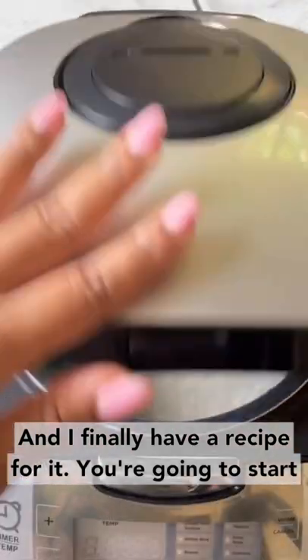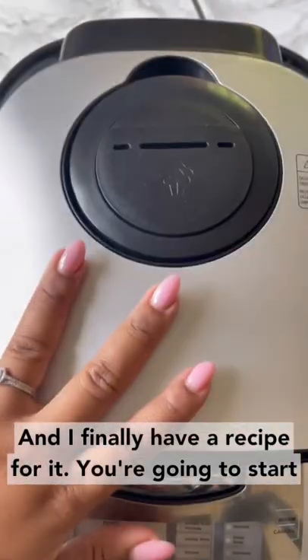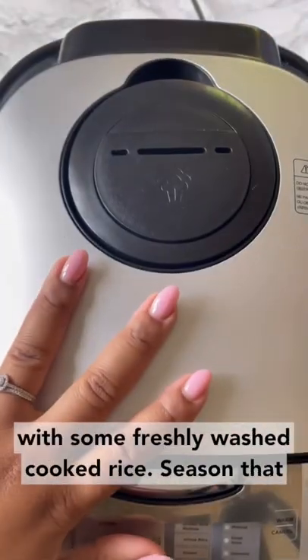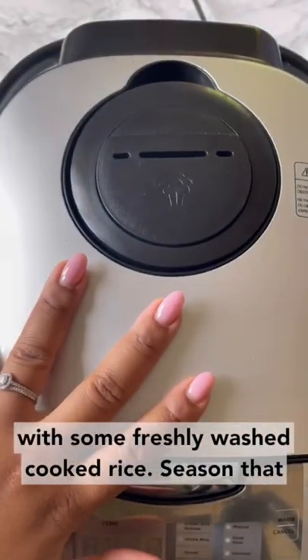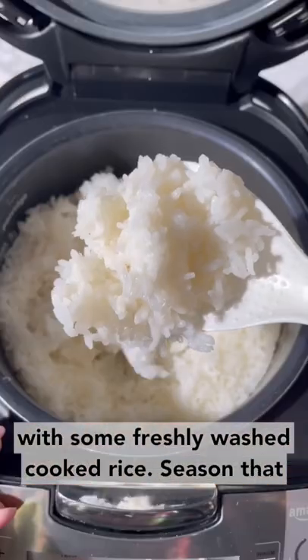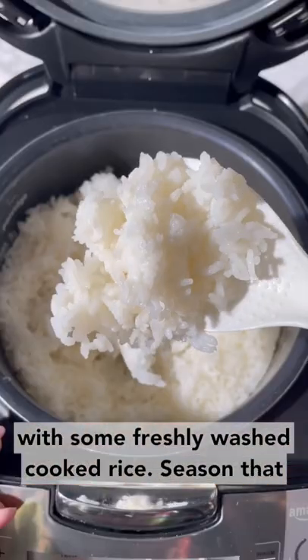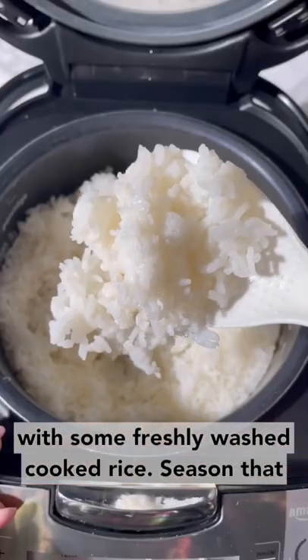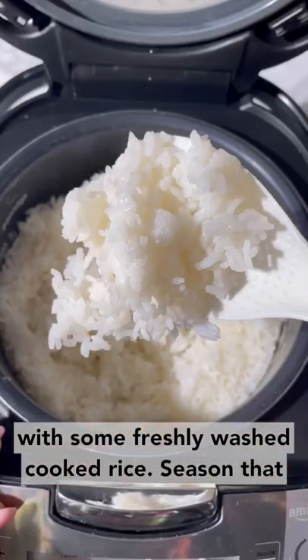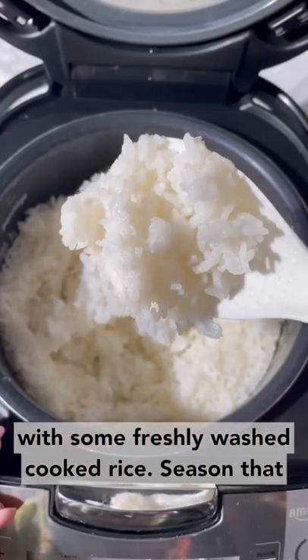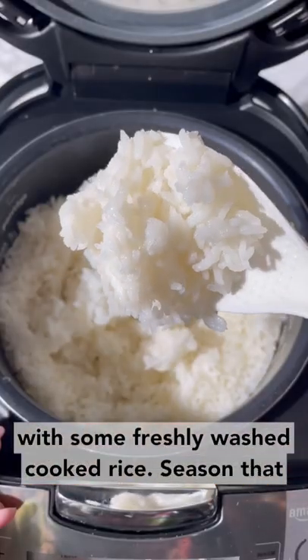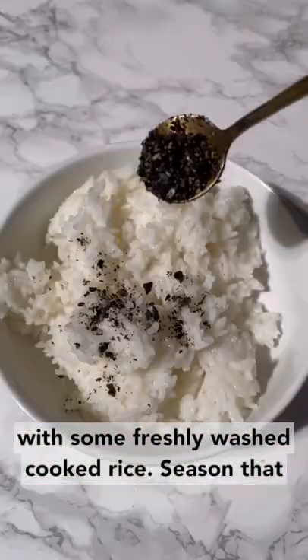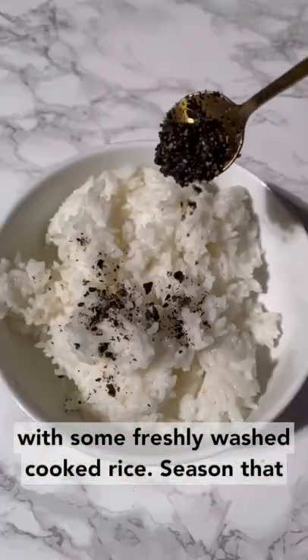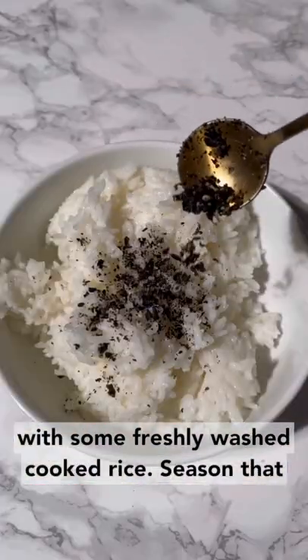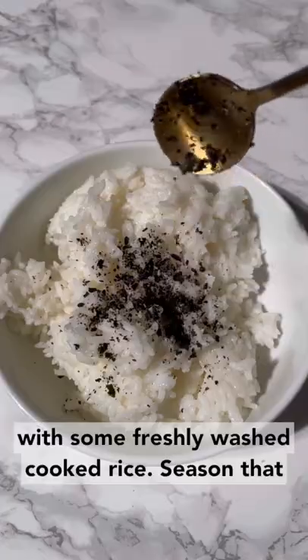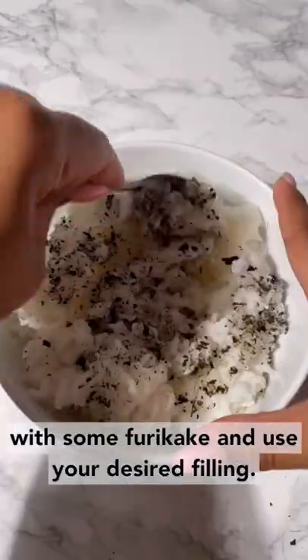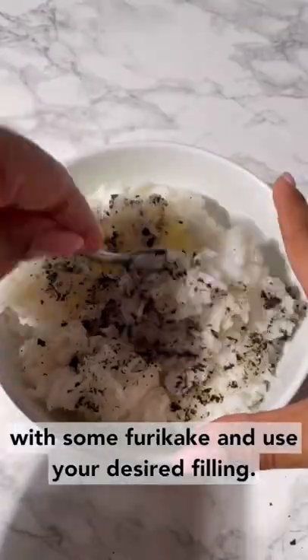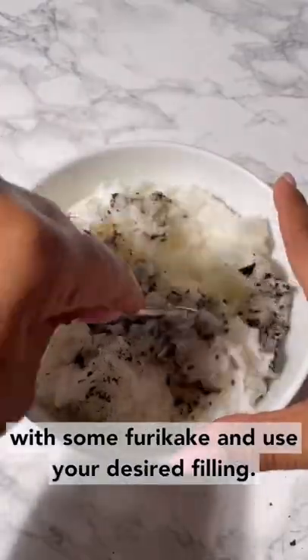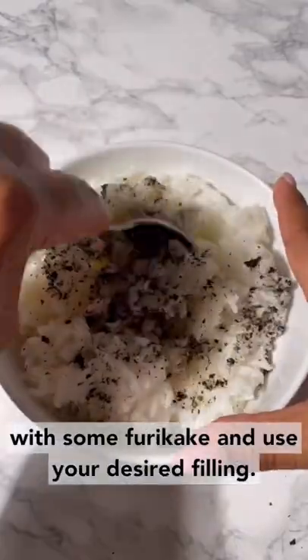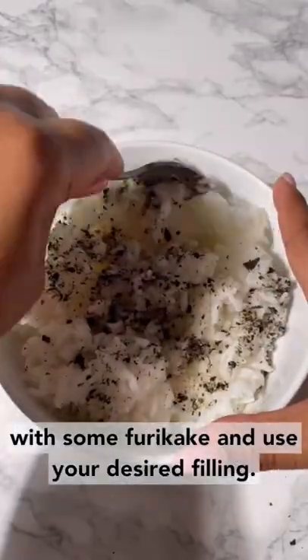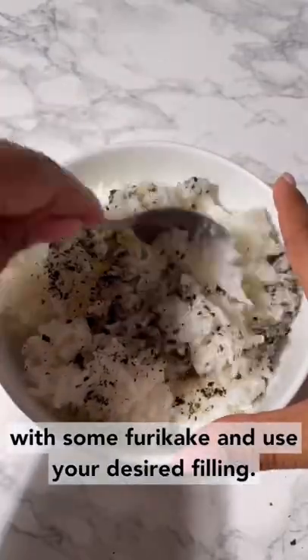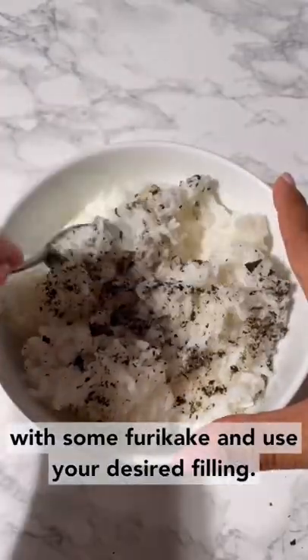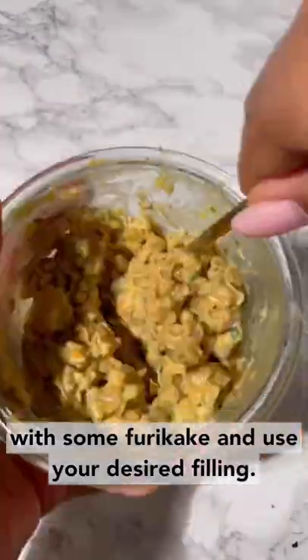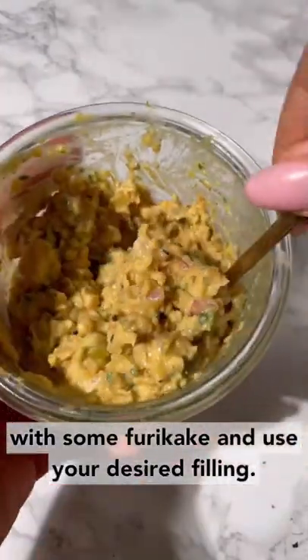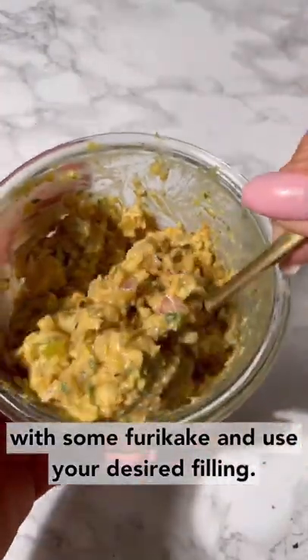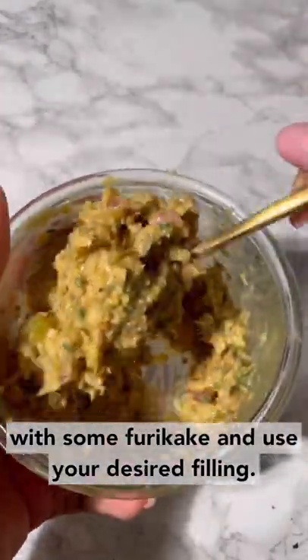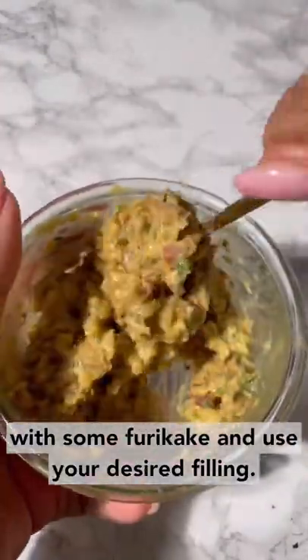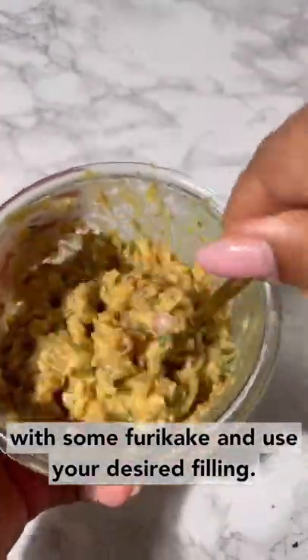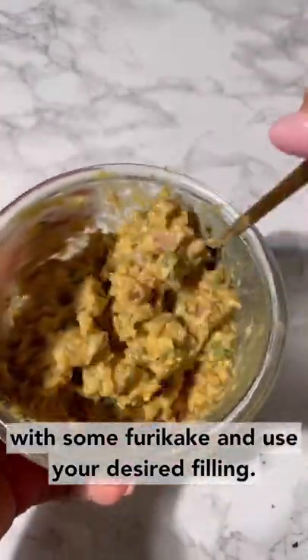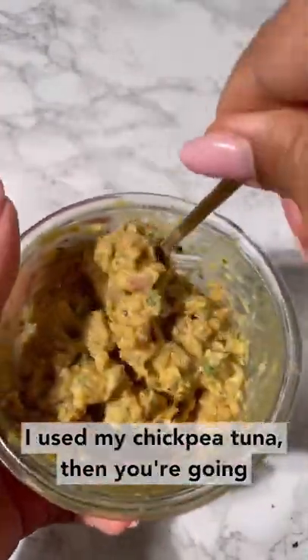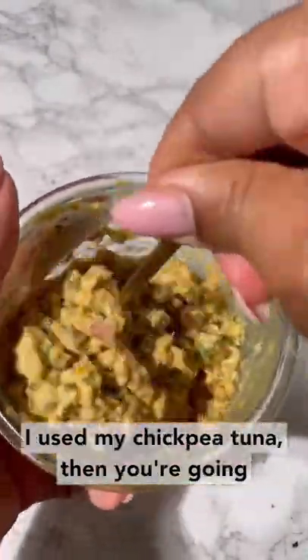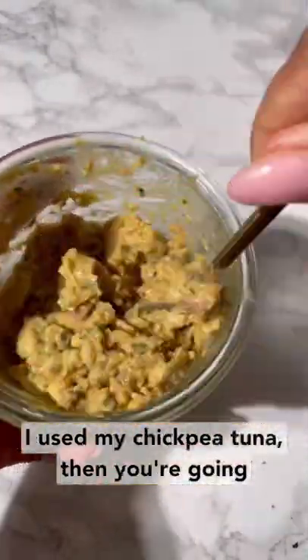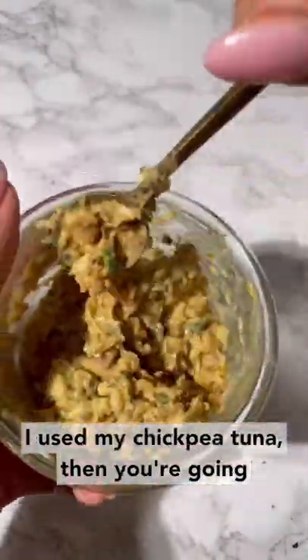You're going to start with some freshly washed and cooked rice. Season that with some furikake. Then use your desired filling — I used my chickpea tuna.